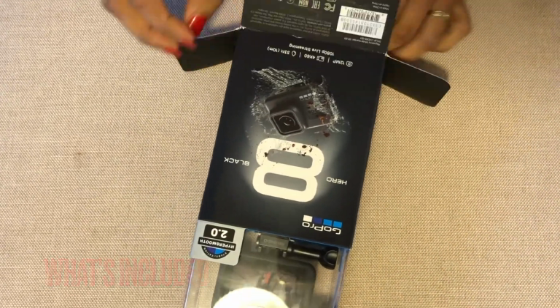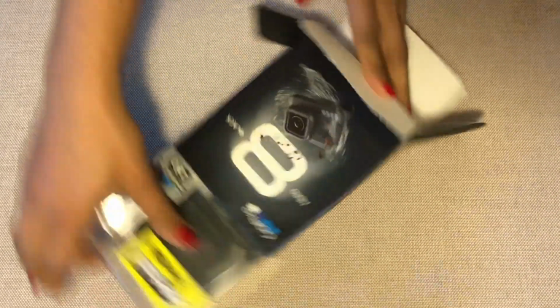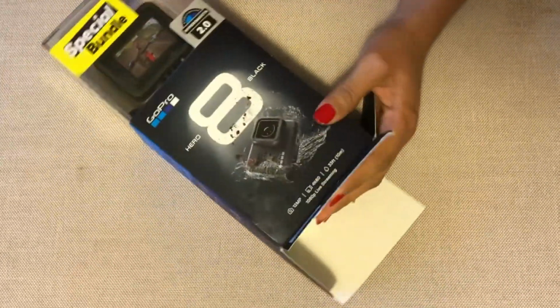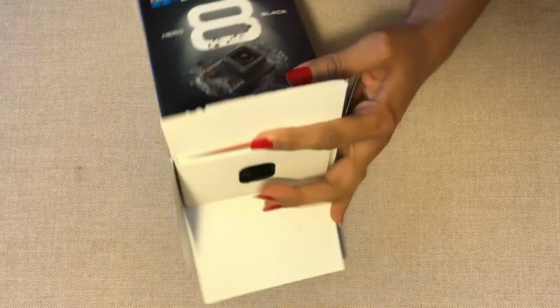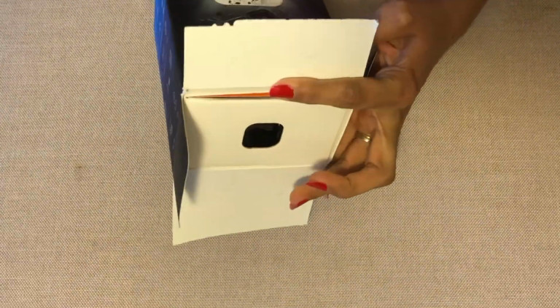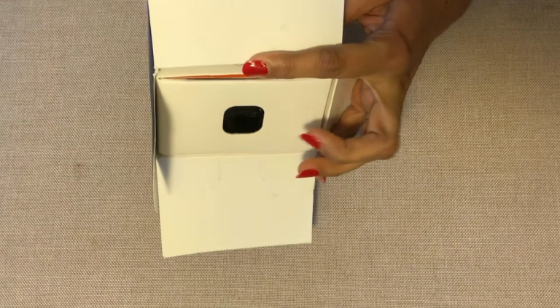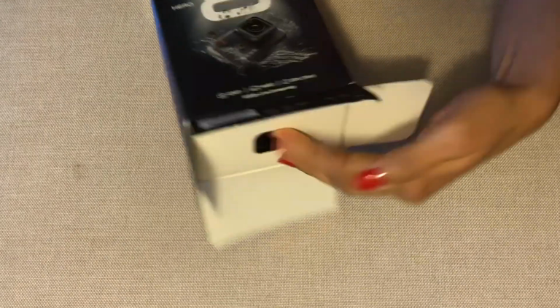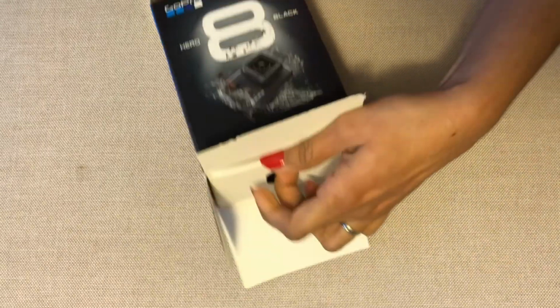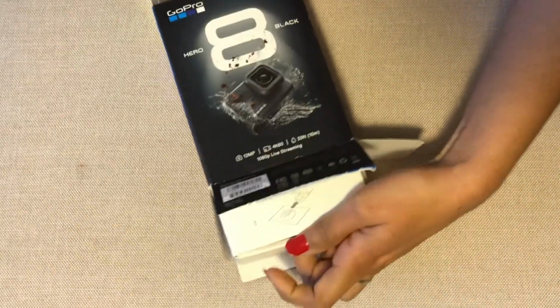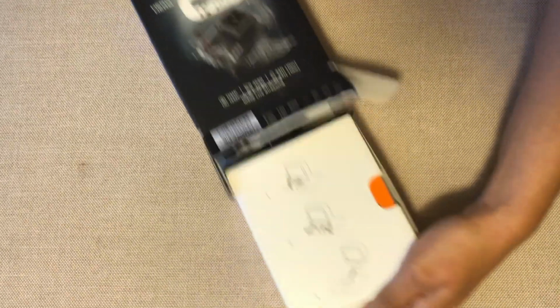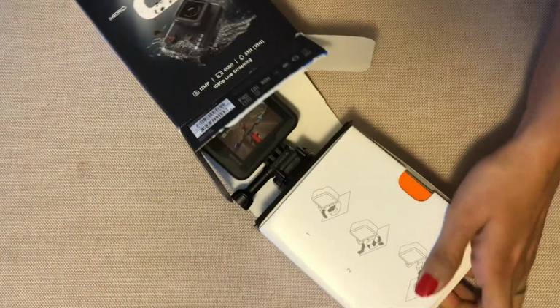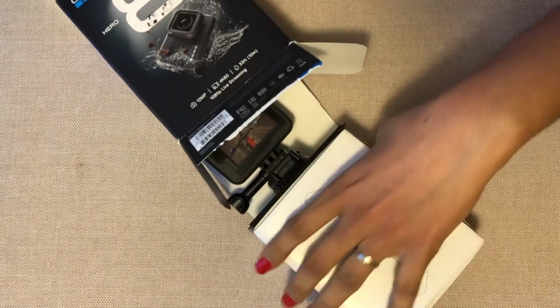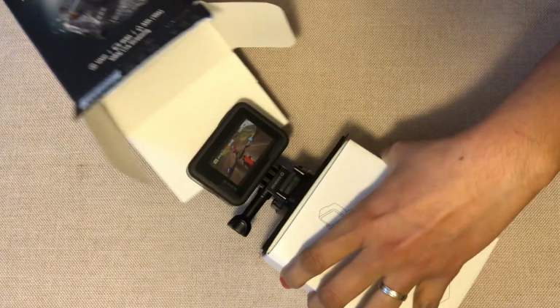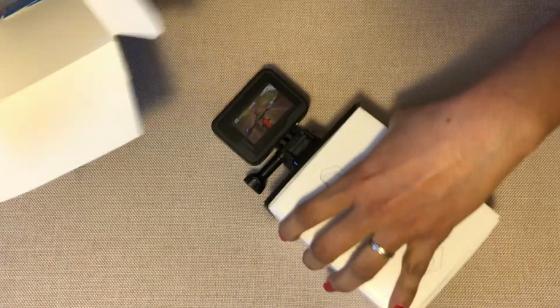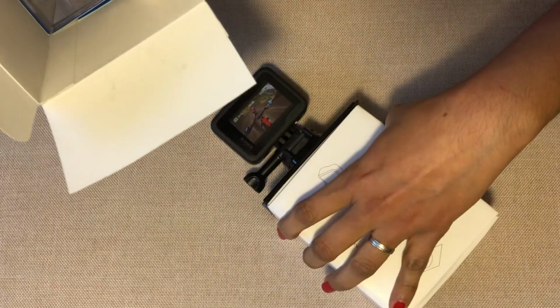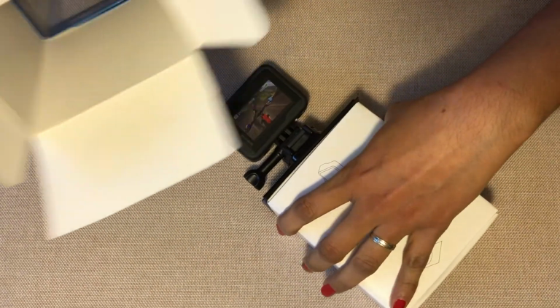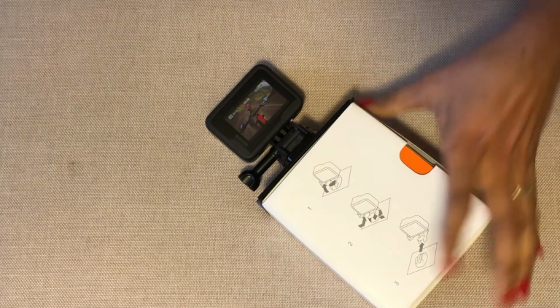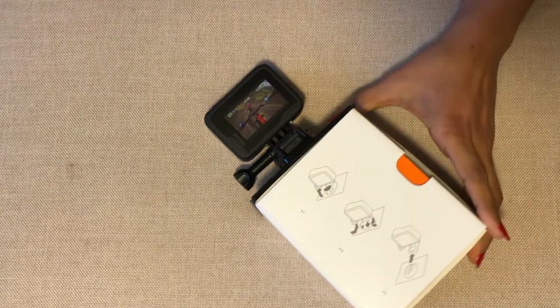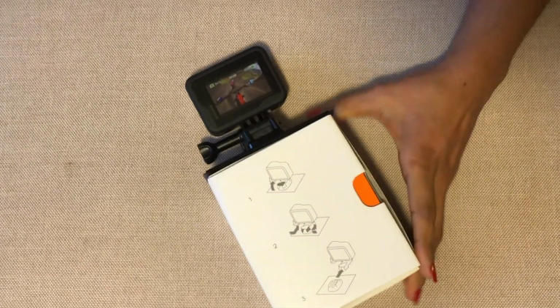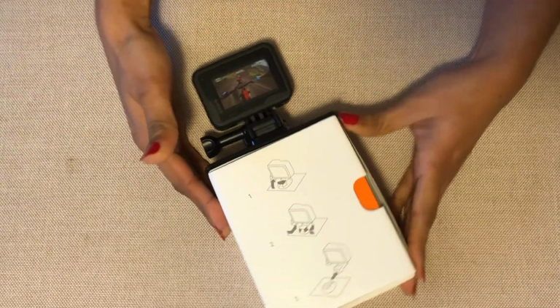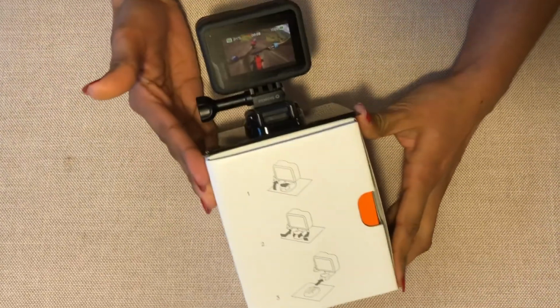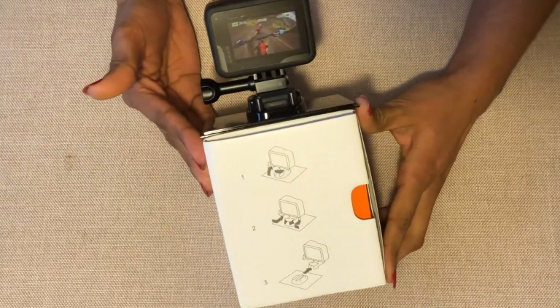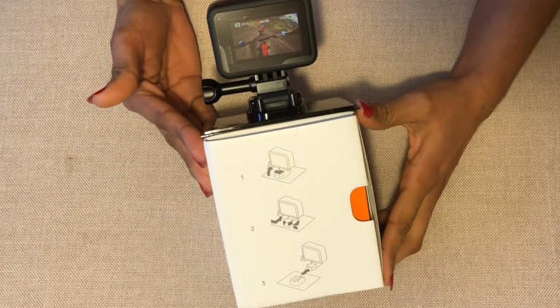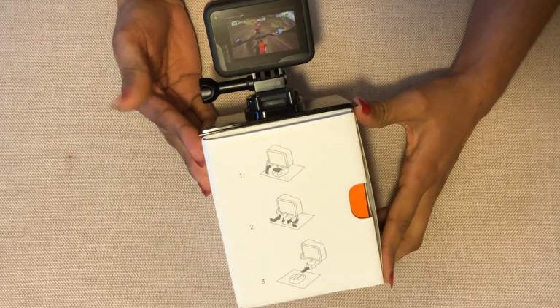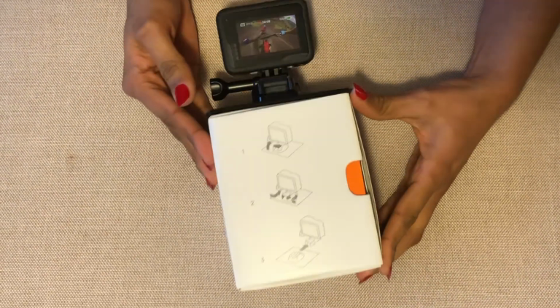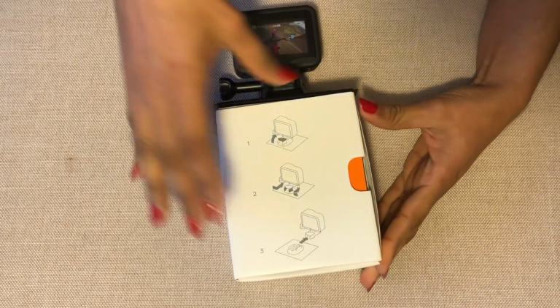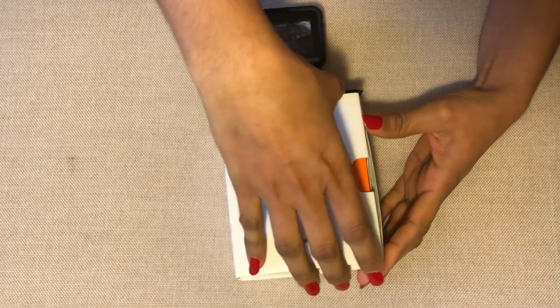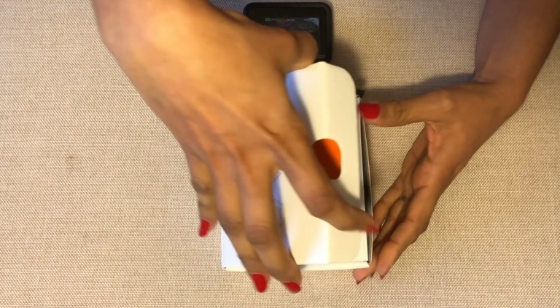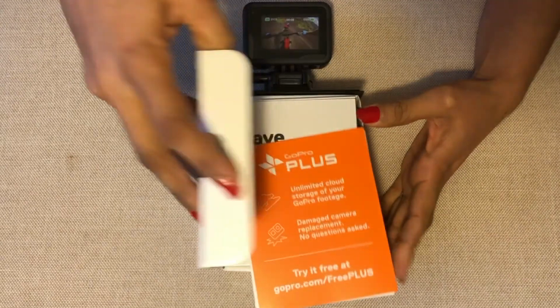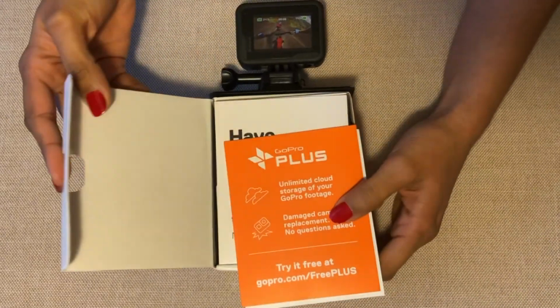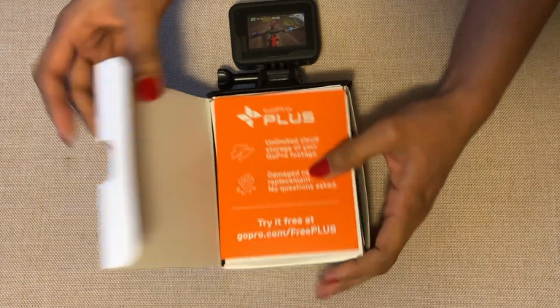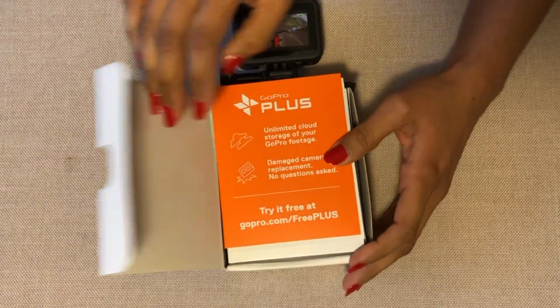So this is how you open it — I'm going to pull it out. And this is the GoPro. This is how it looks. I'm going to open it — here's the manual.